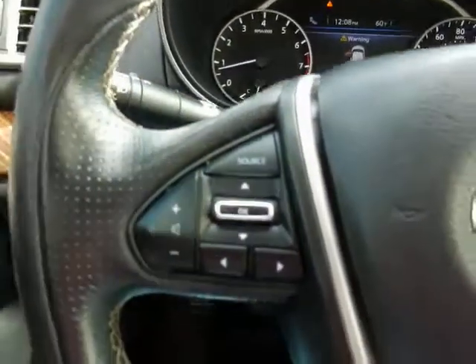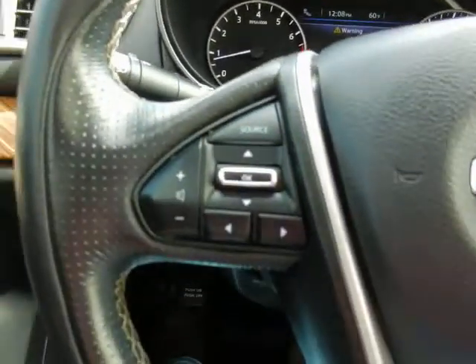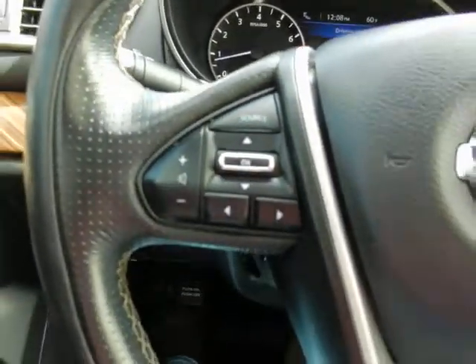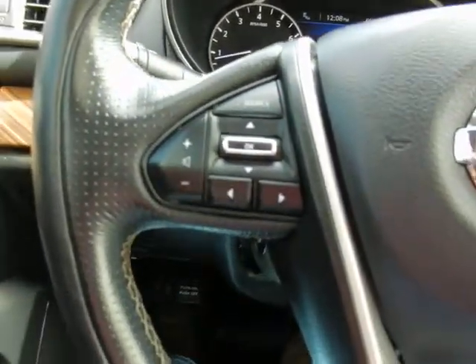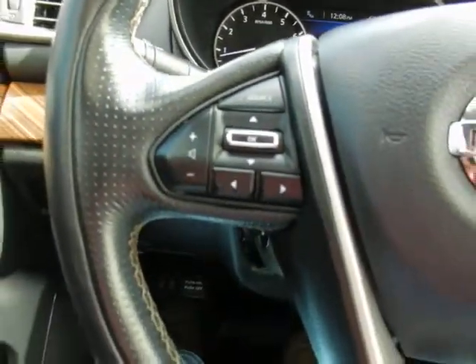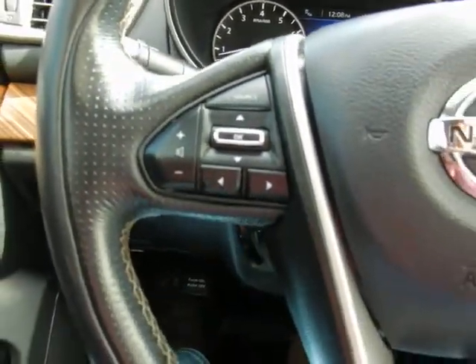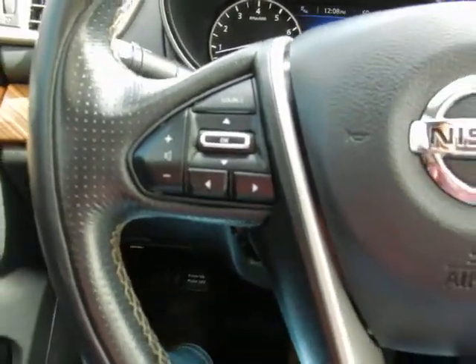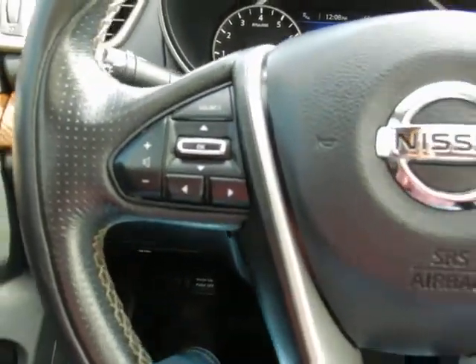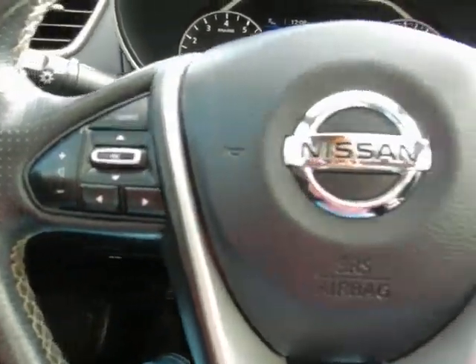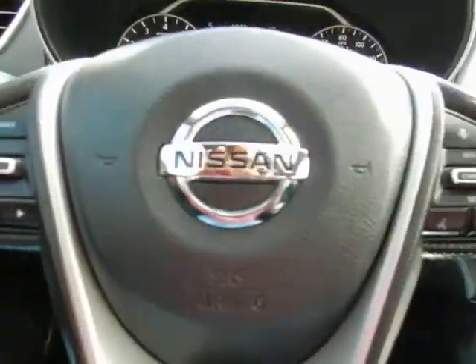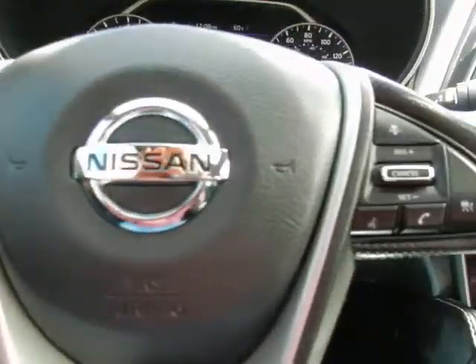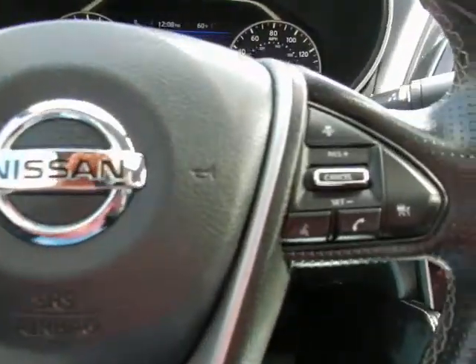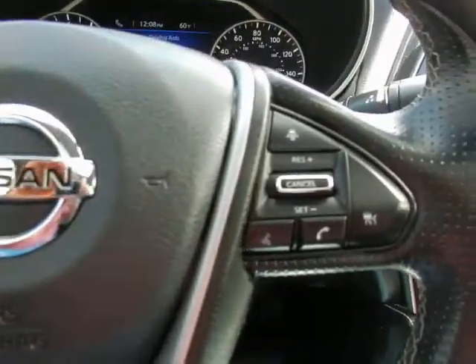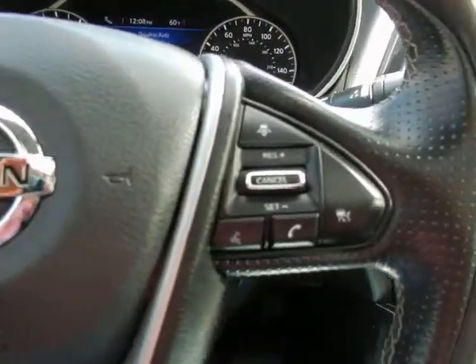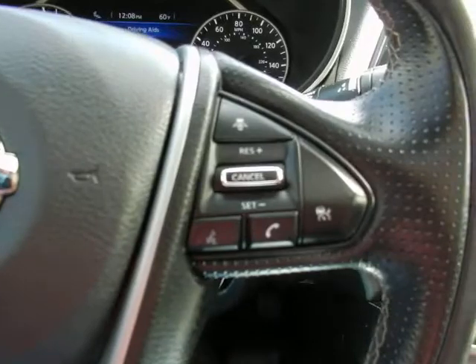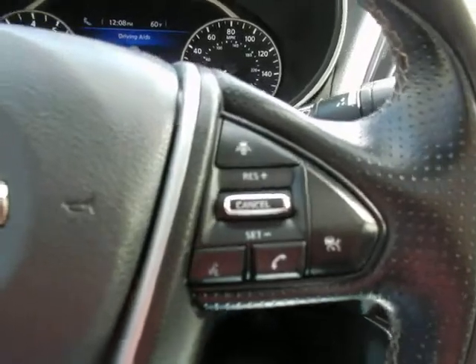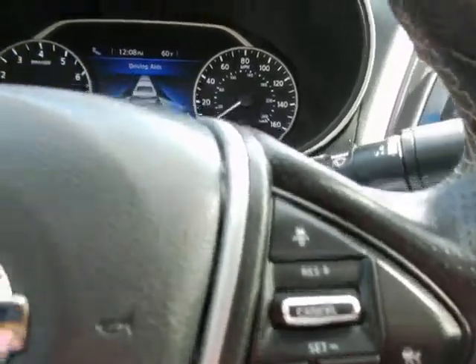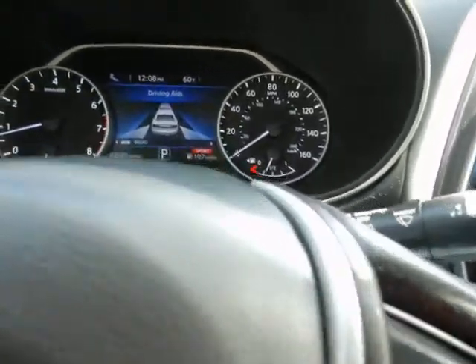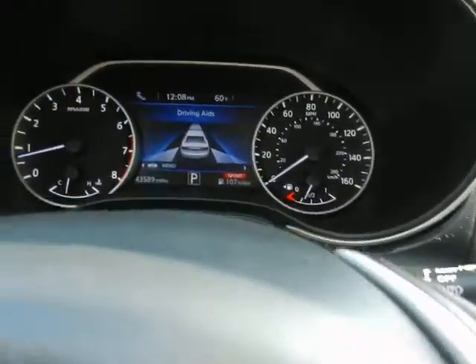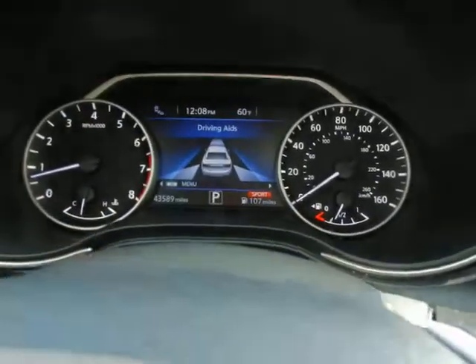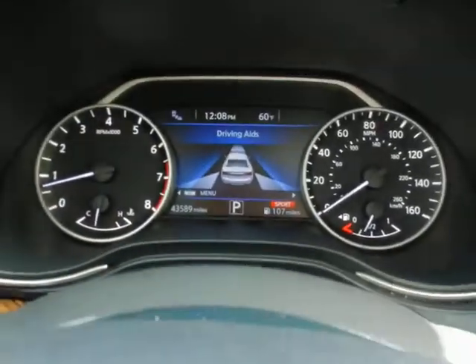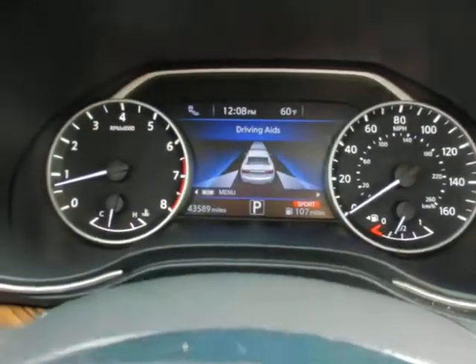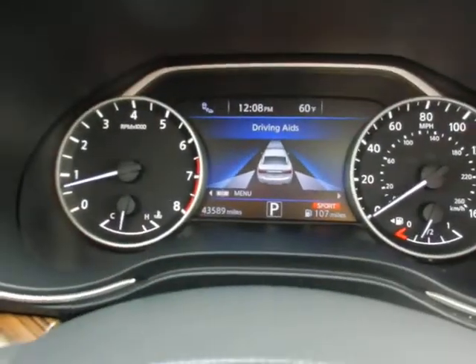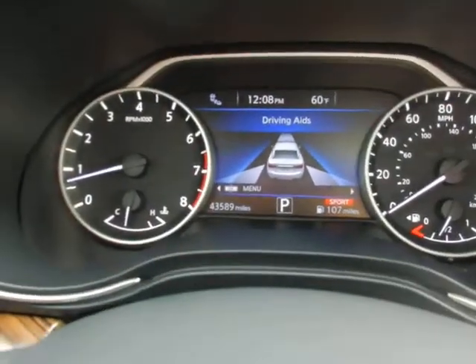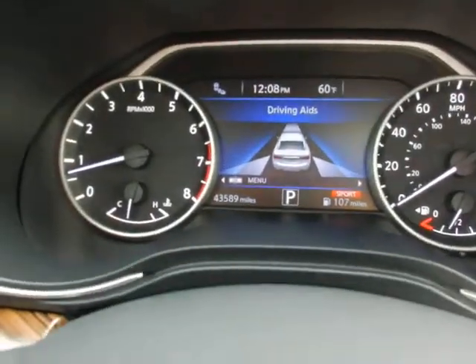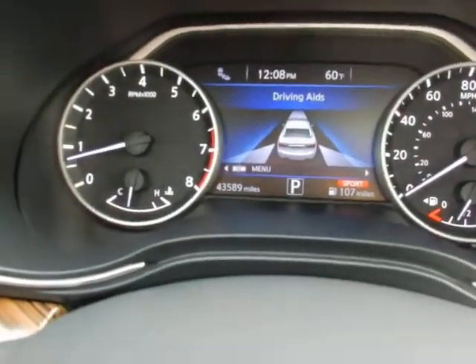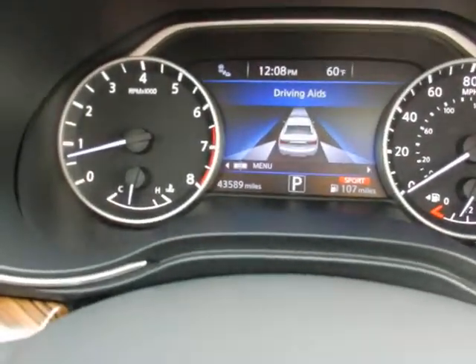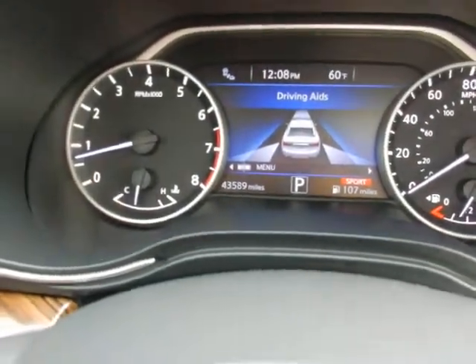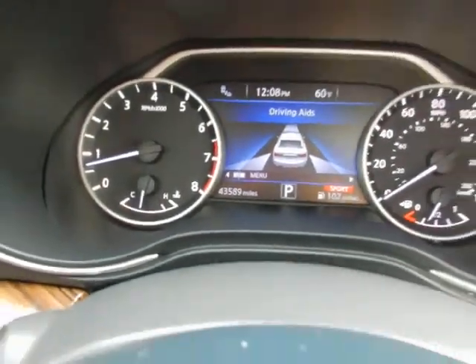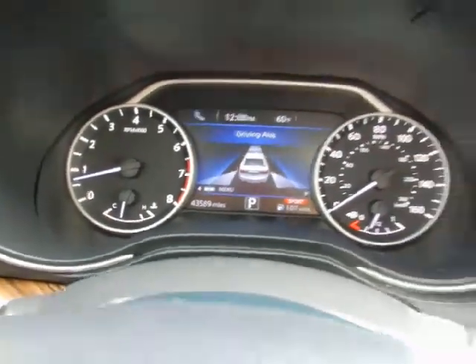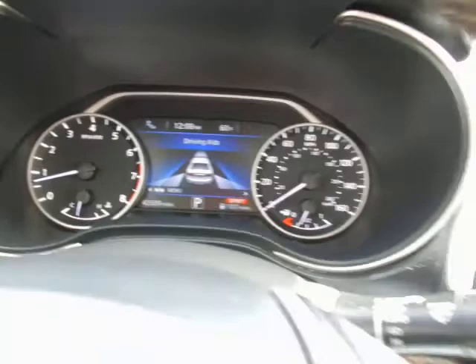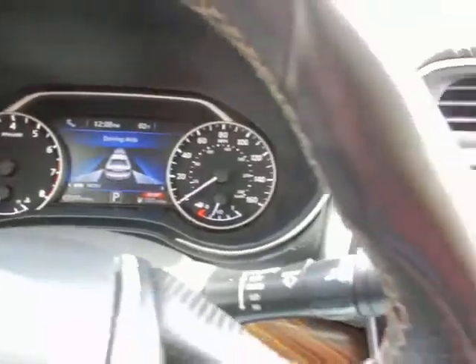In the wheel: audio controls, trip computer functions, cruise and Bluetooth. Only 43,000 local, well-cared-for miles.